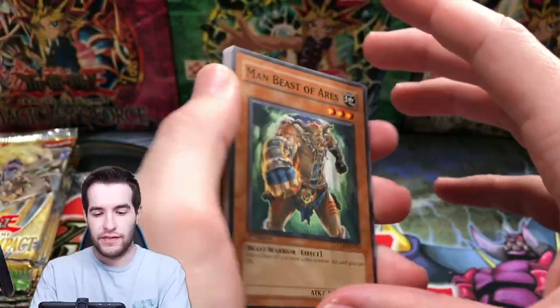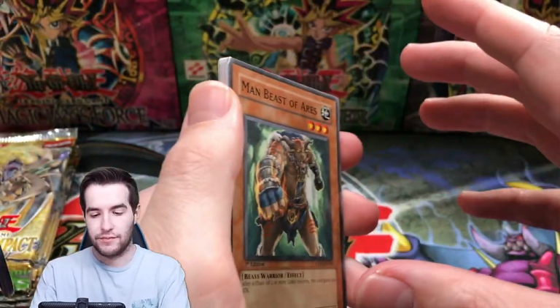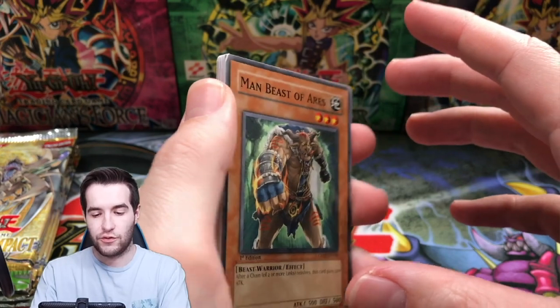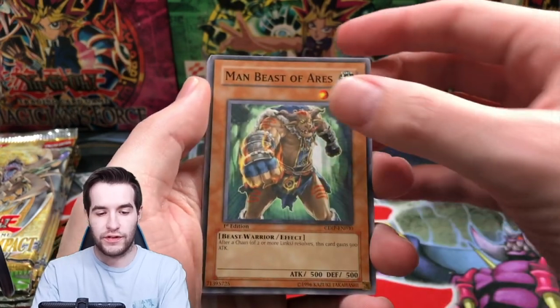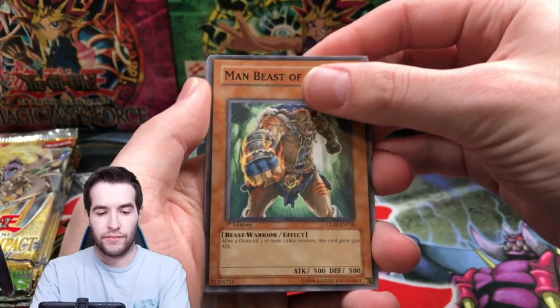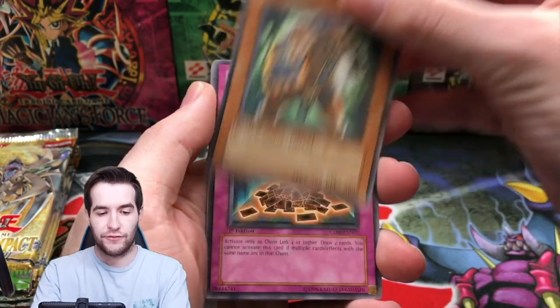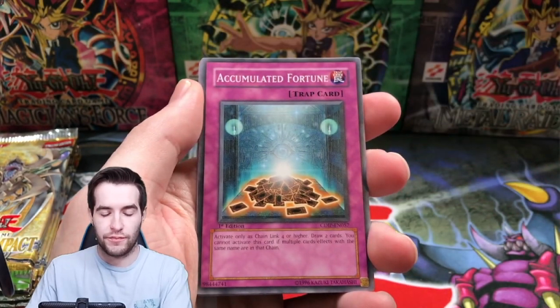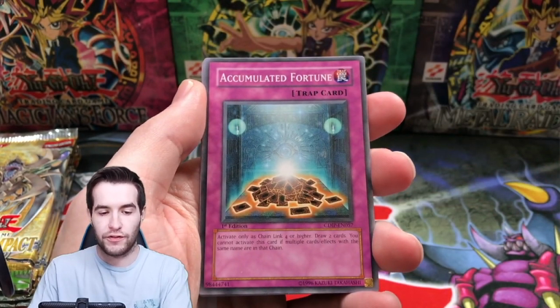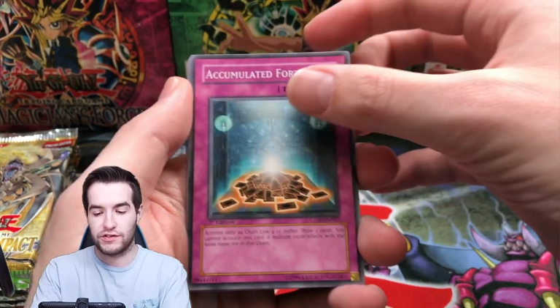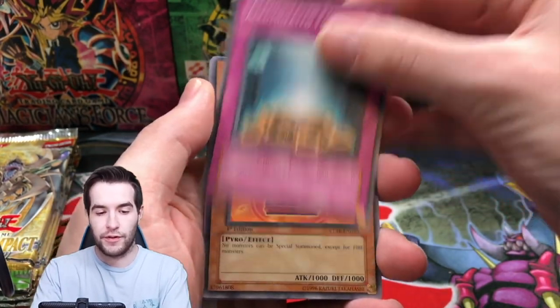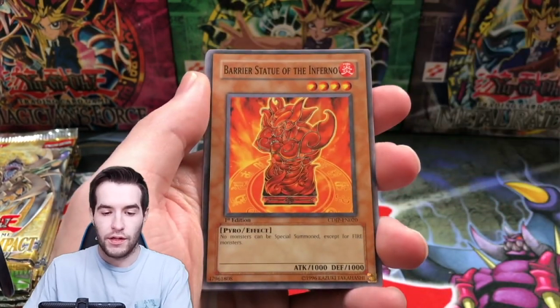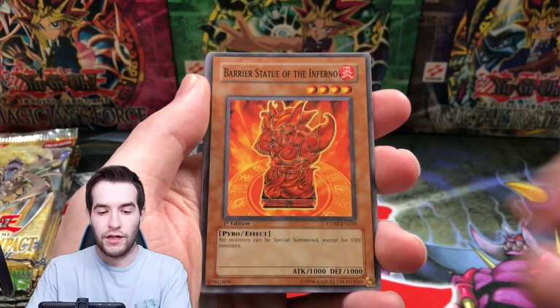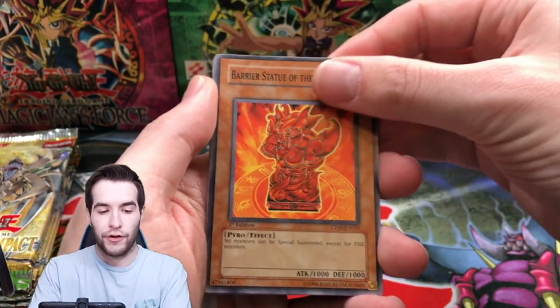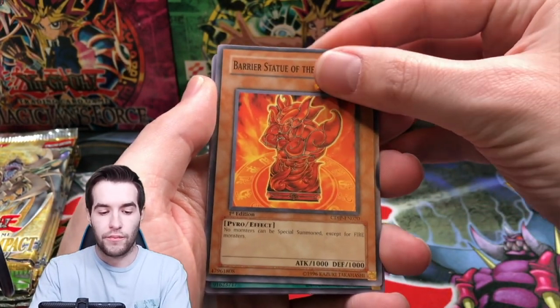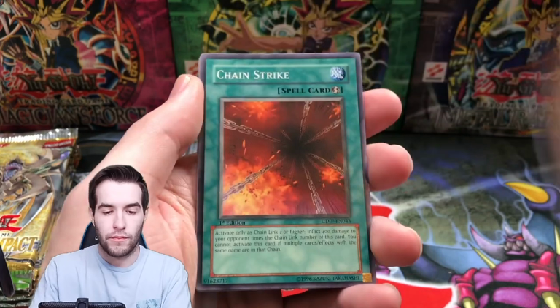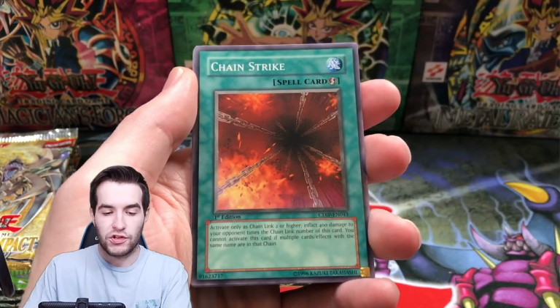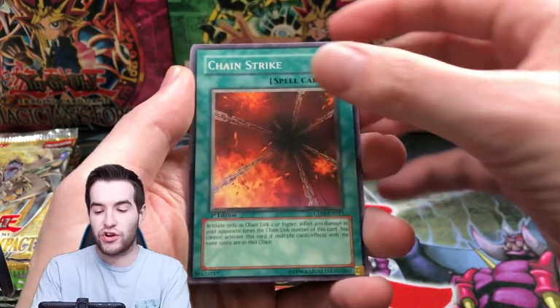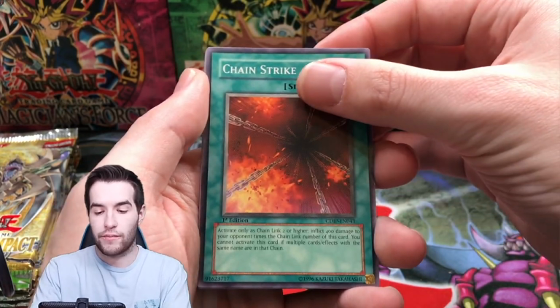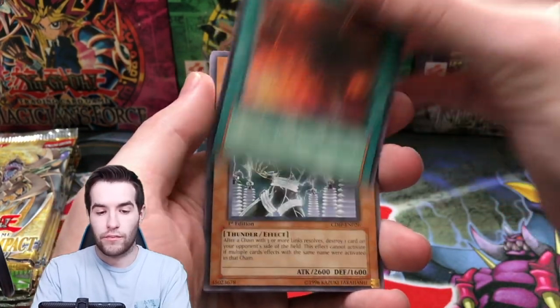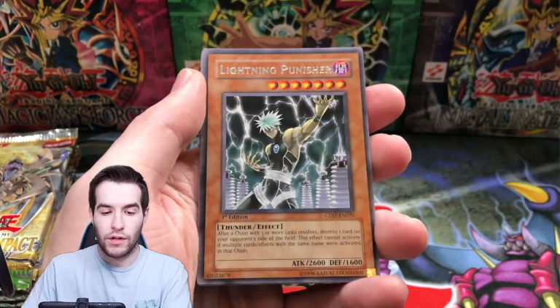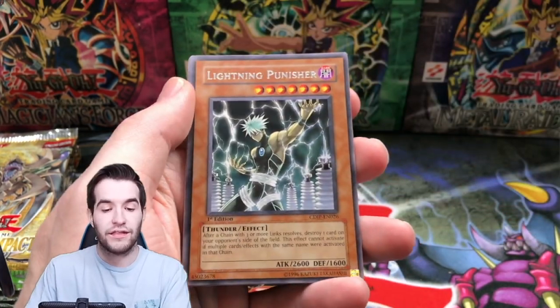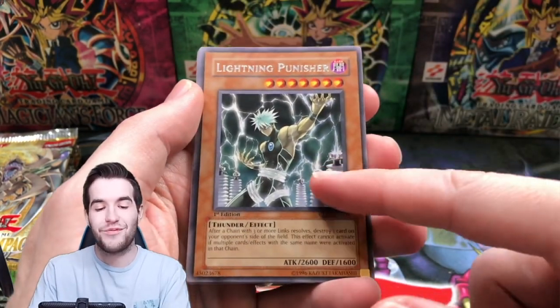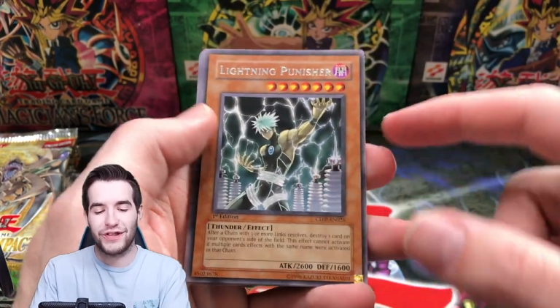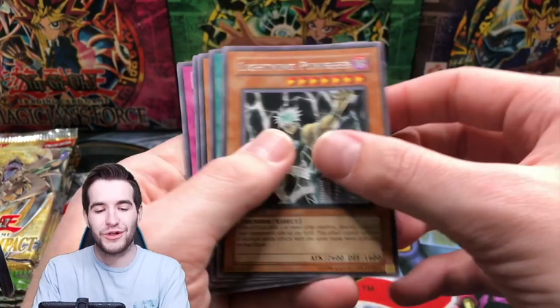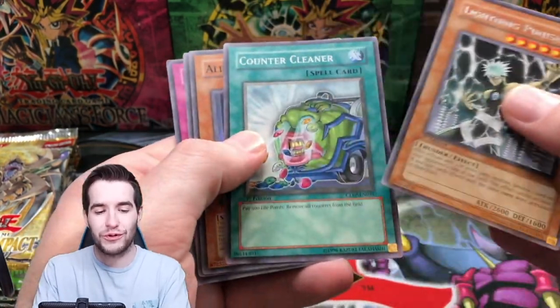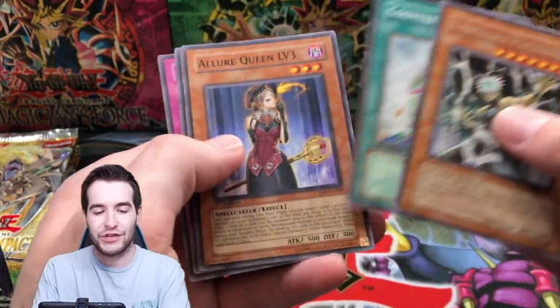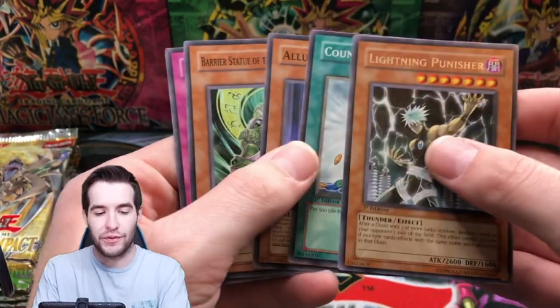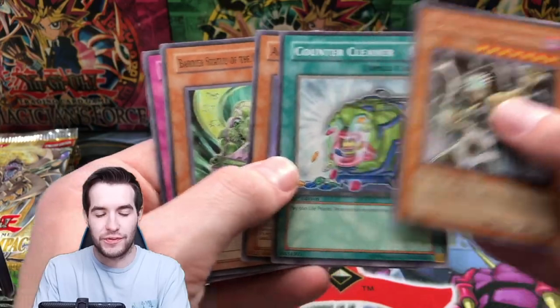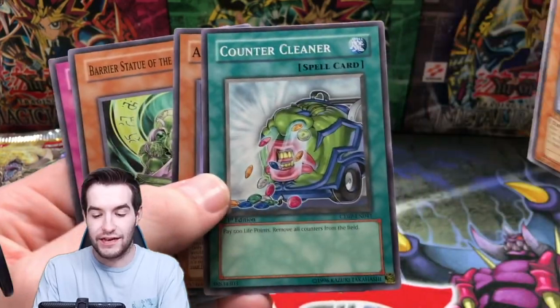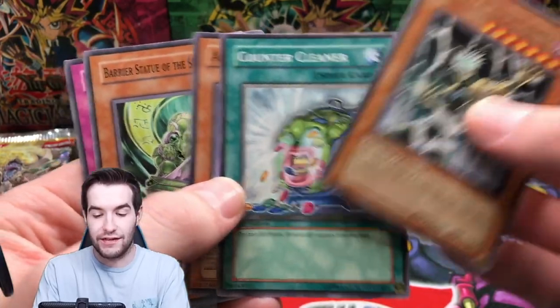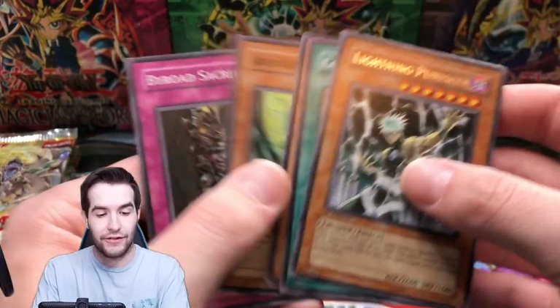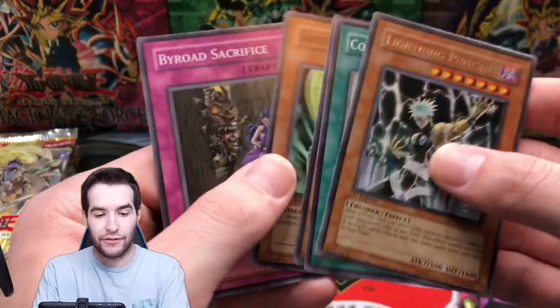That is some dinged corners right there — that is unfortunate. Good thing it's just a common. Inferno, Chain Strike, Lightning Punisher — that's a really cool ulti, I actually graded one of those PSA 10.